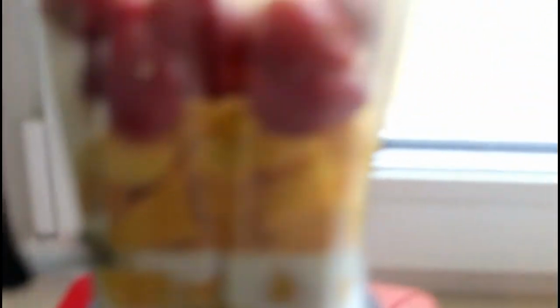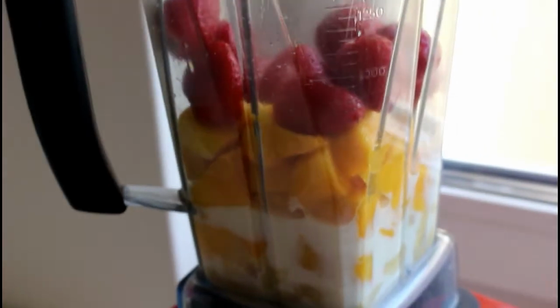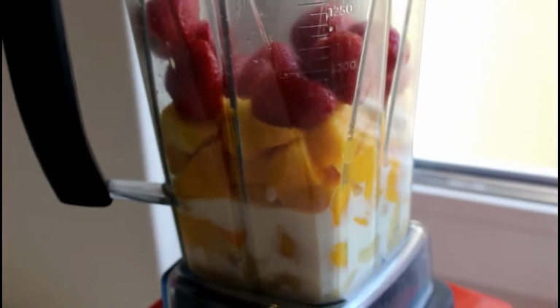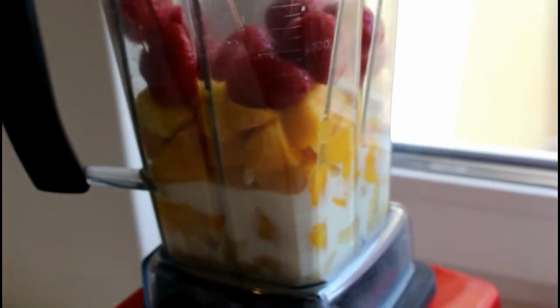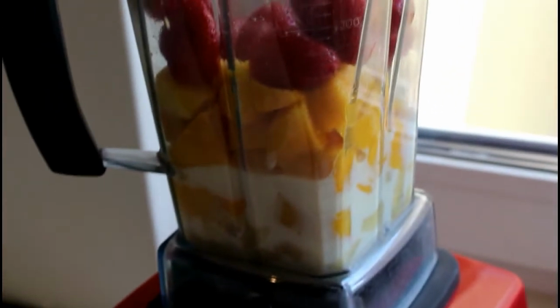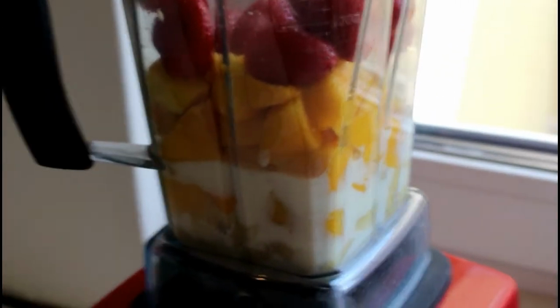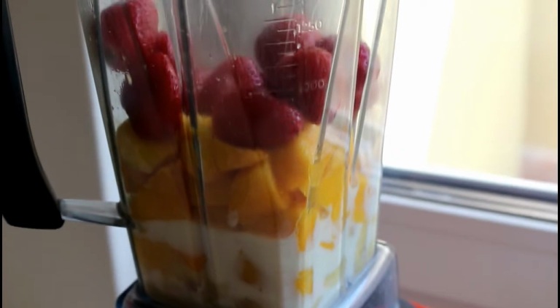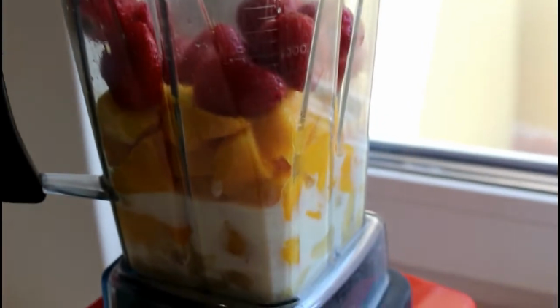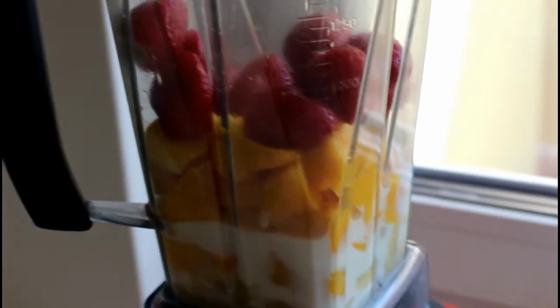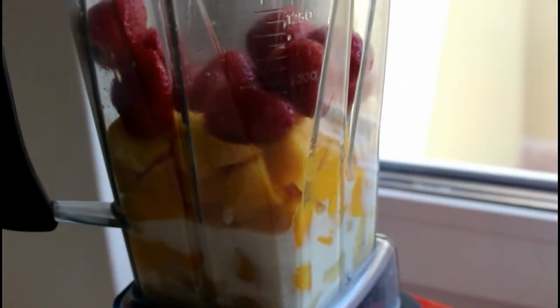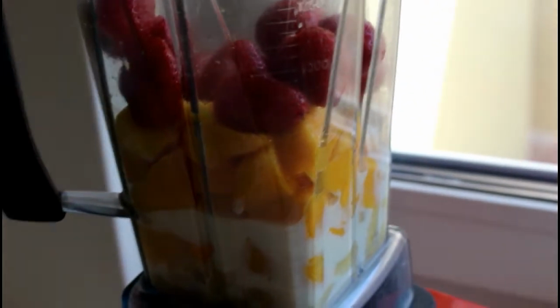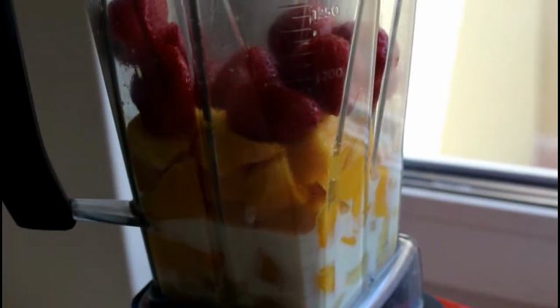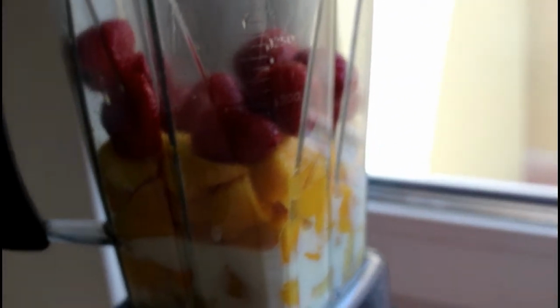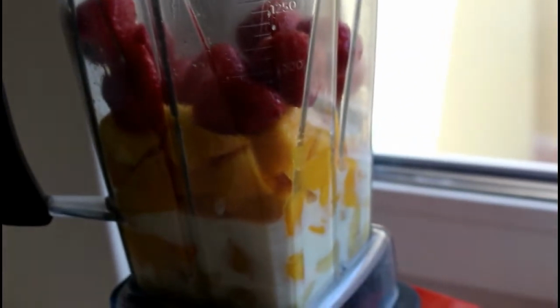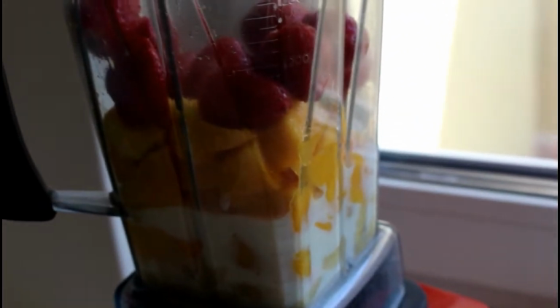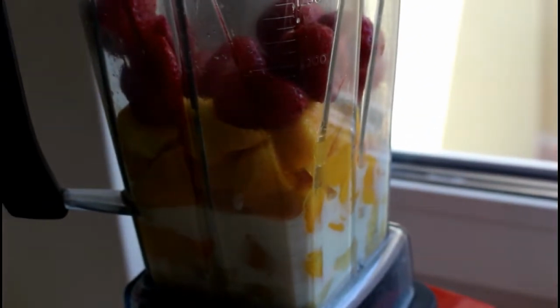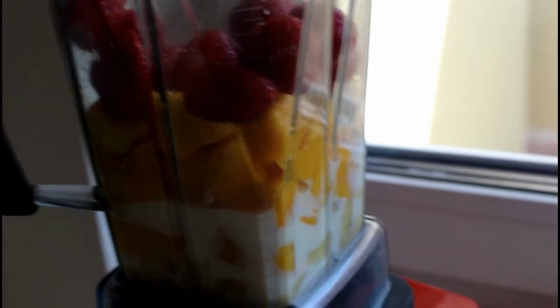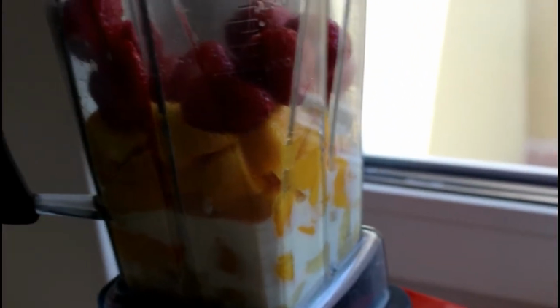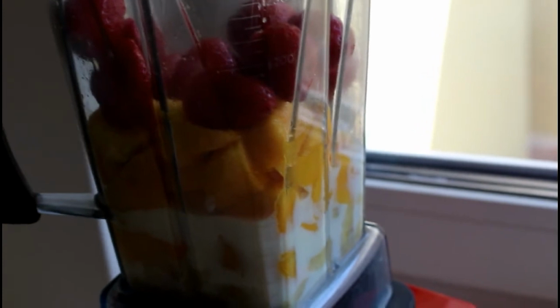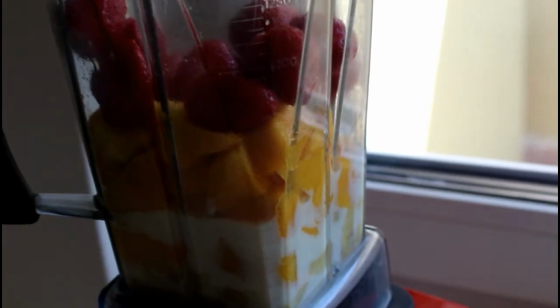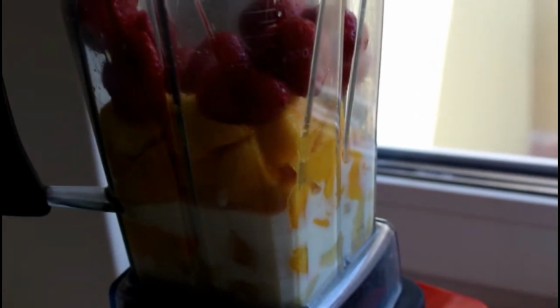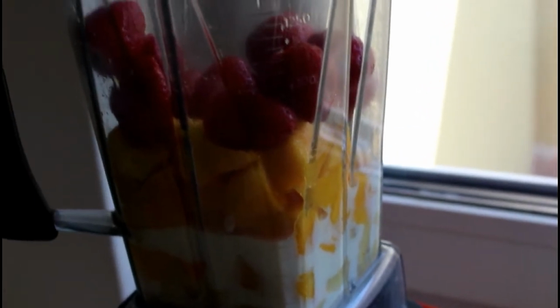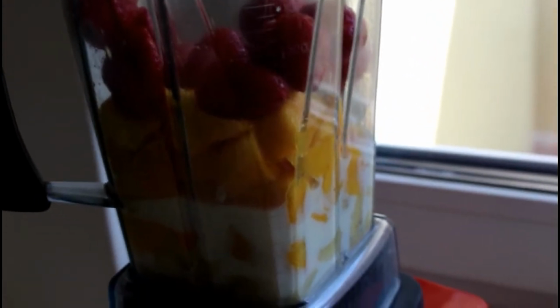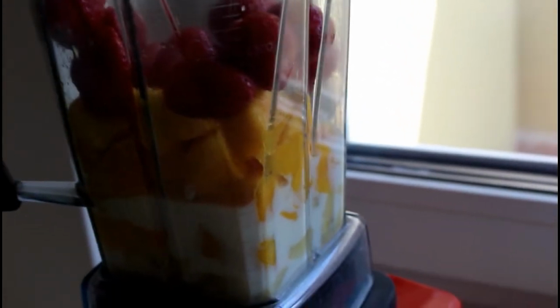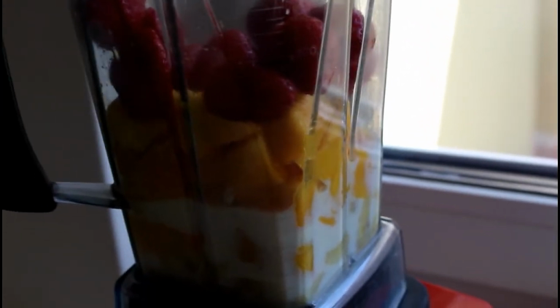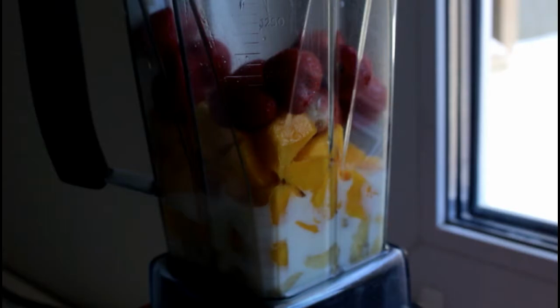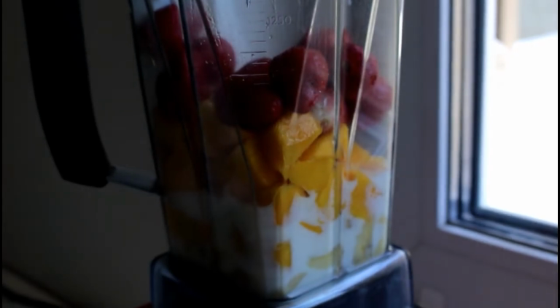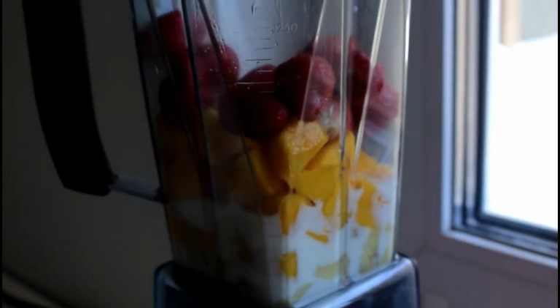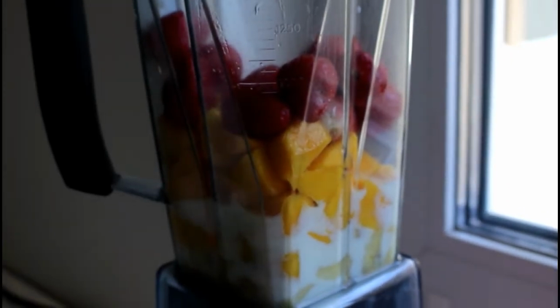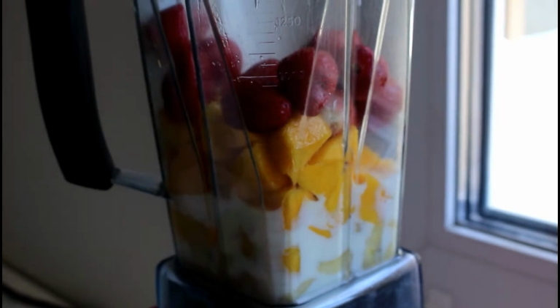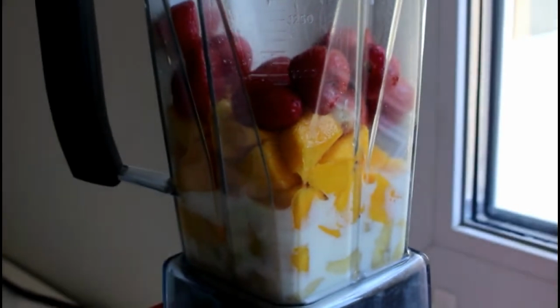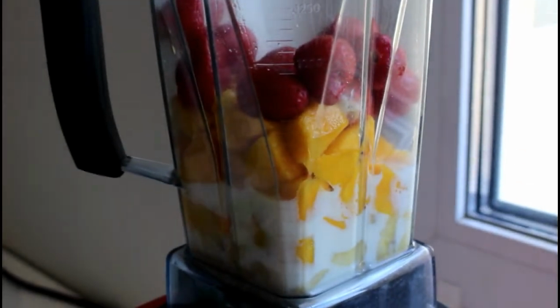That's what we have in the blender and we are going to start blending. Meanwhile, the ginger is completely optional — I like some spice in my smoothie. You don't have to add ginger, but if you don't mind, the ginger will give it a good kick that you will enjoy.